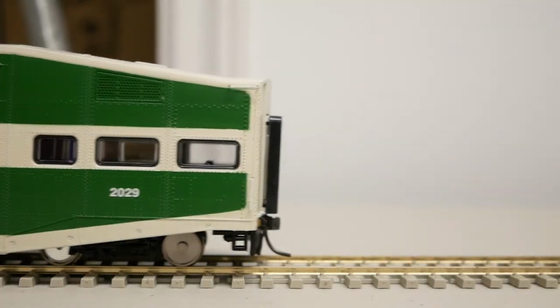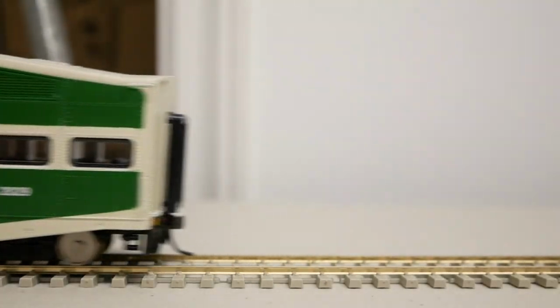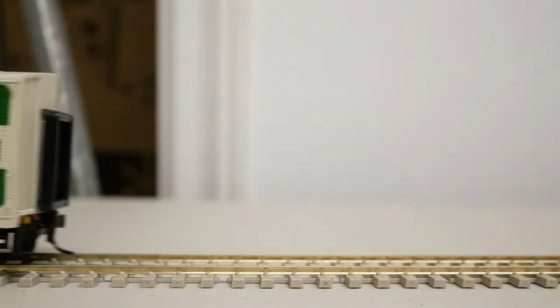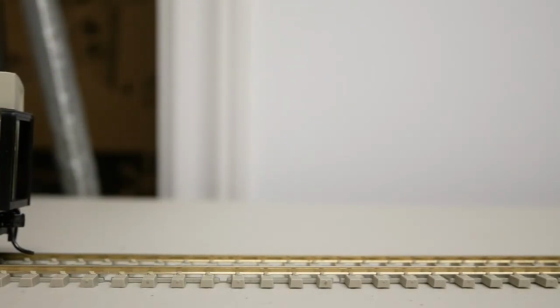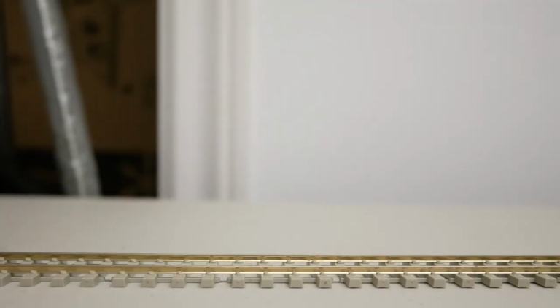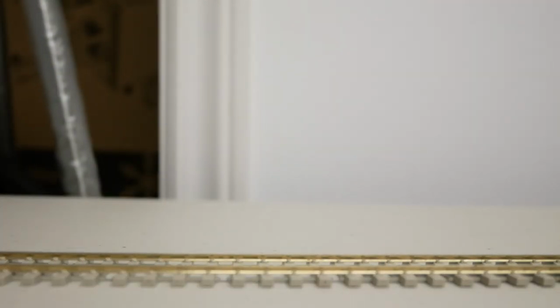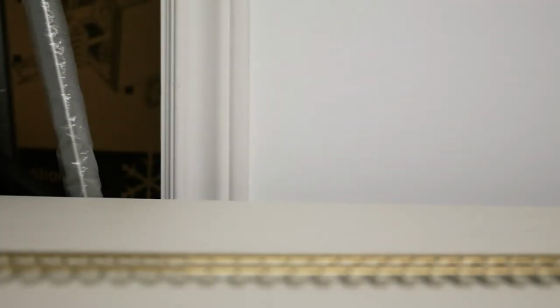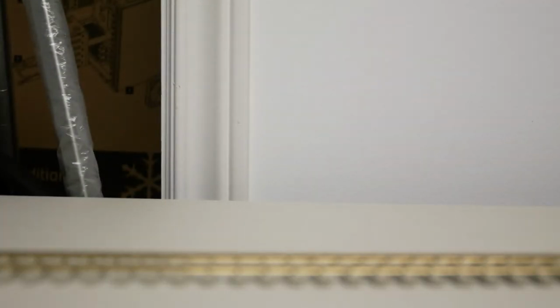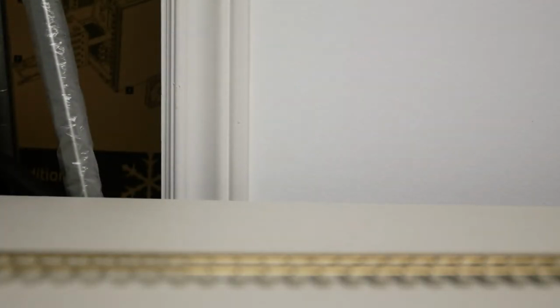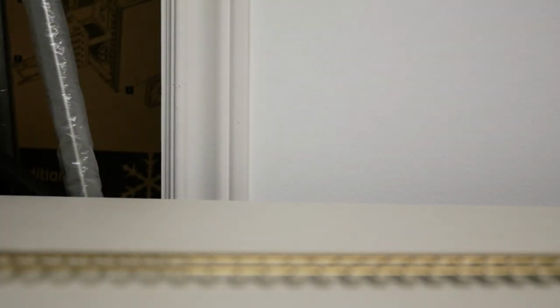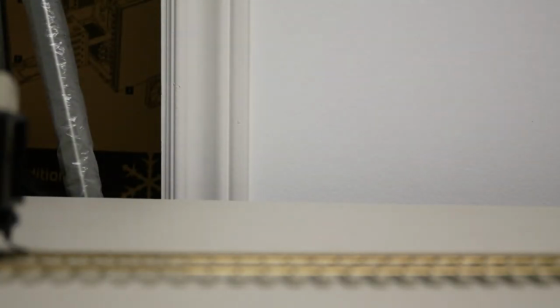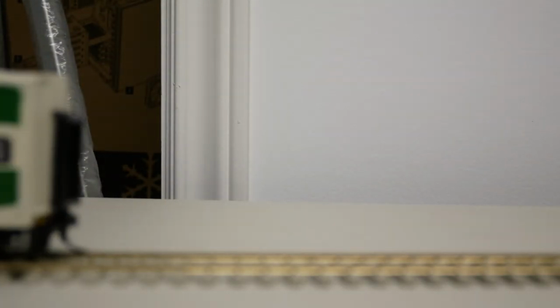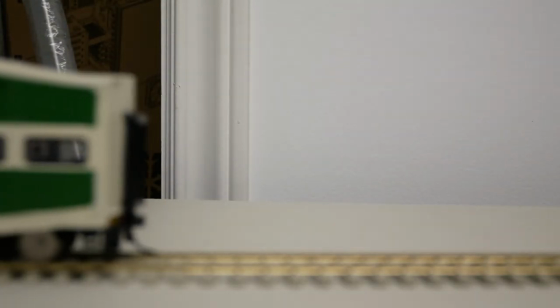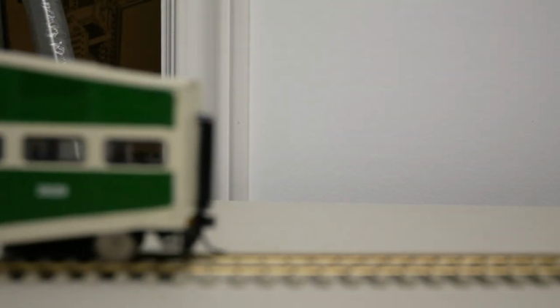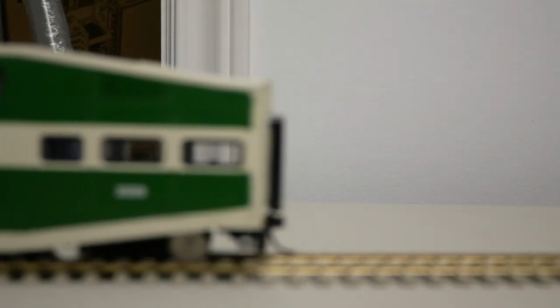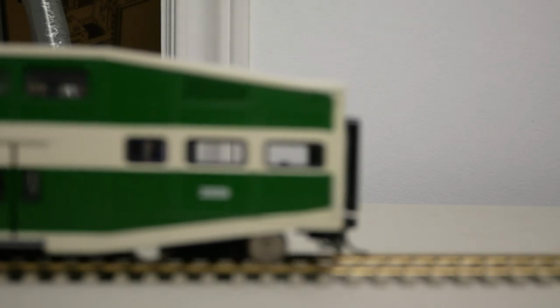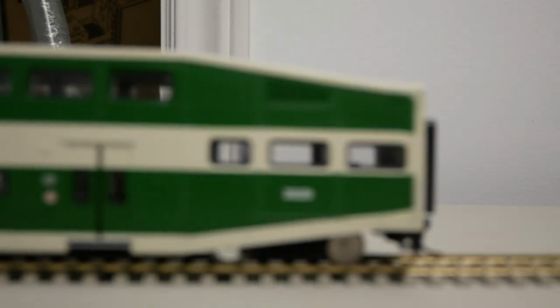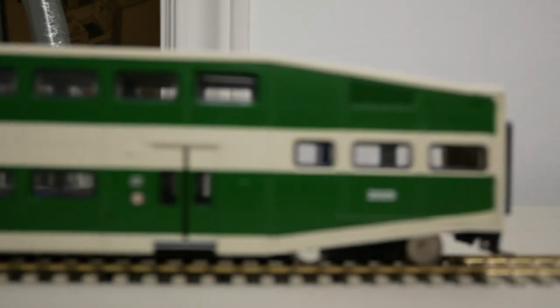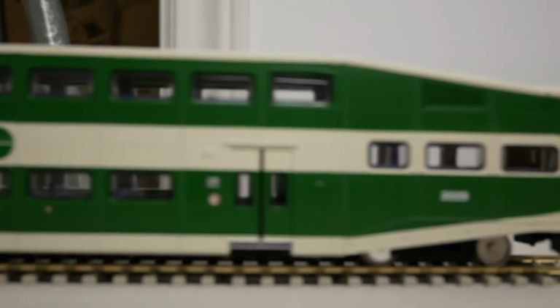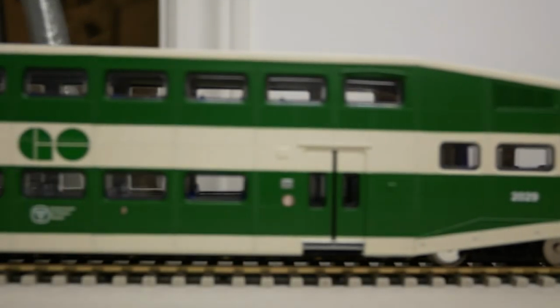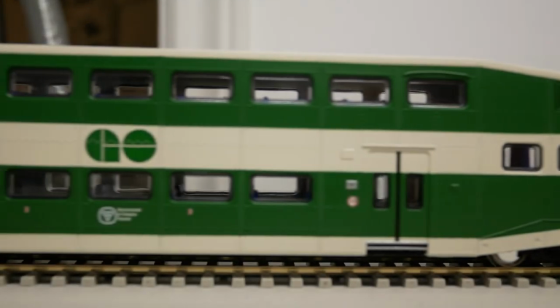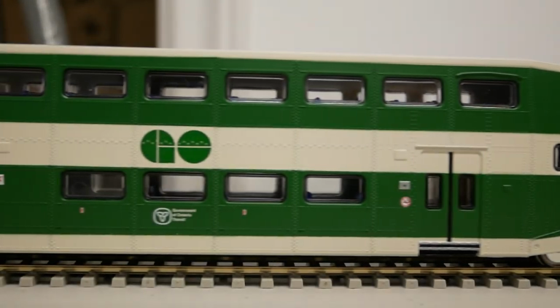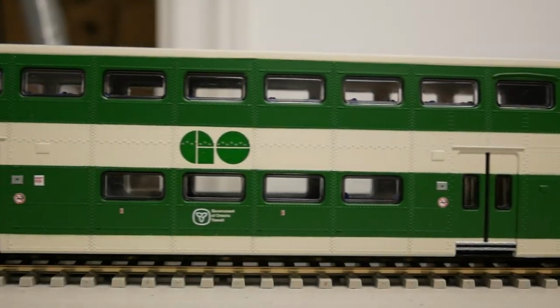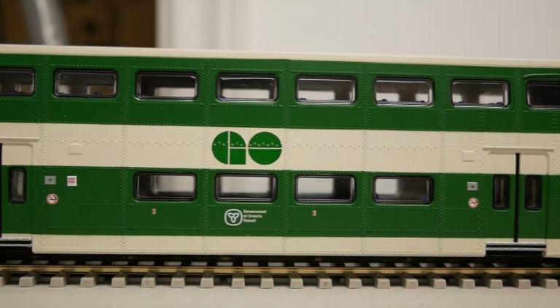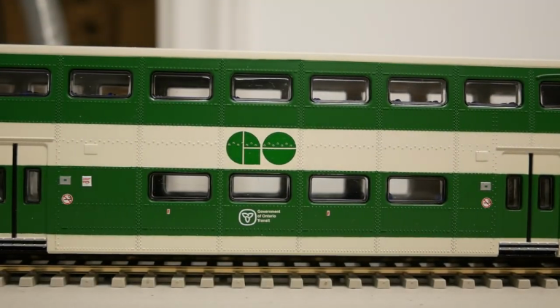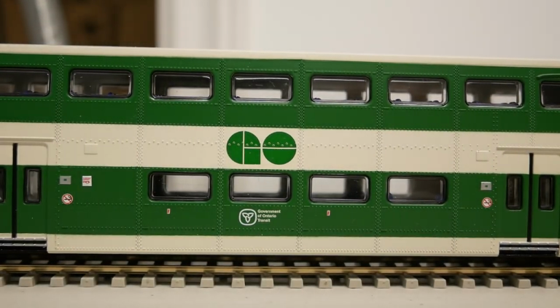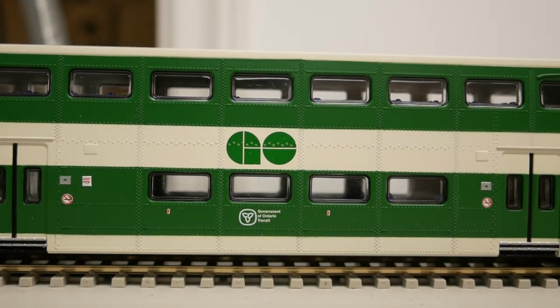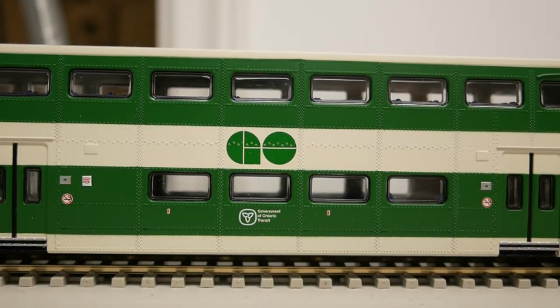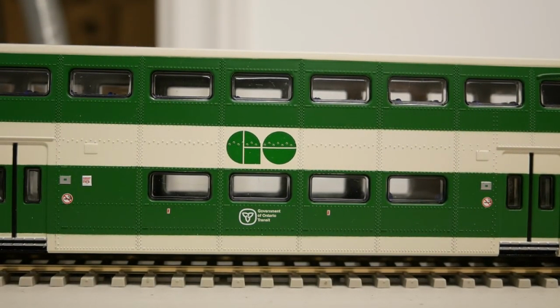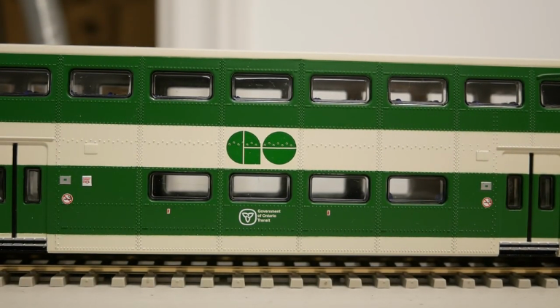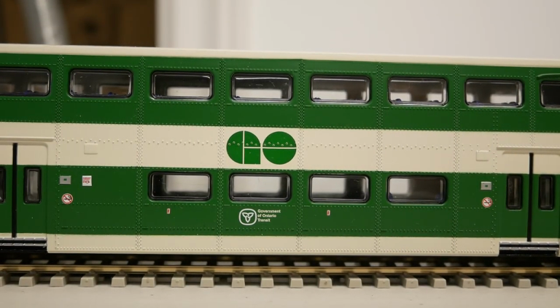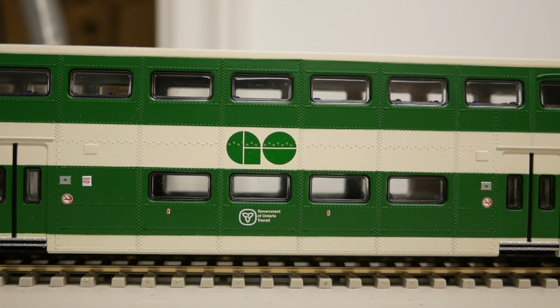Hello viewers, this is Ben here, and today we are taking a look at the HO-scale Bombardier Bi-Level commuter passenger car from Athearn.